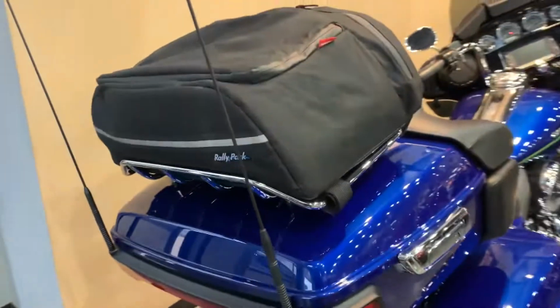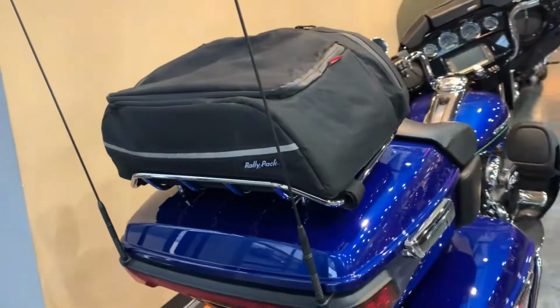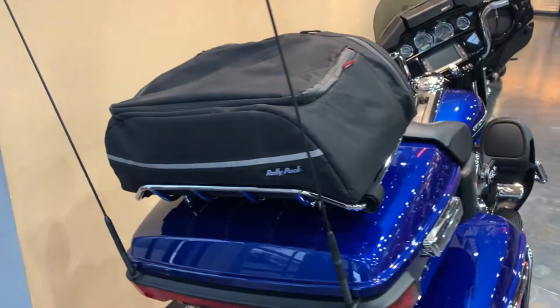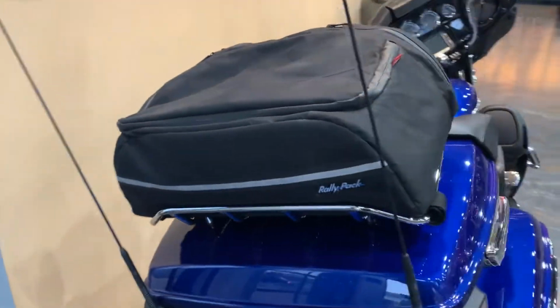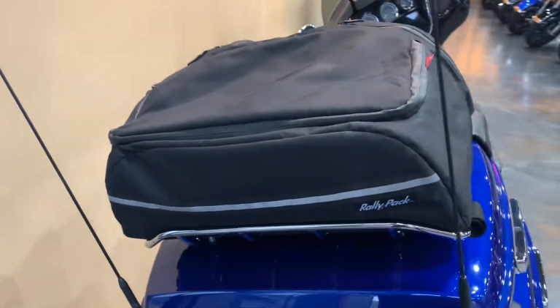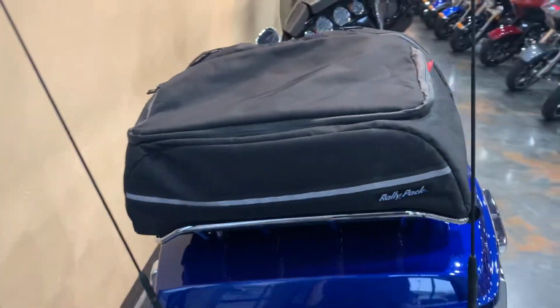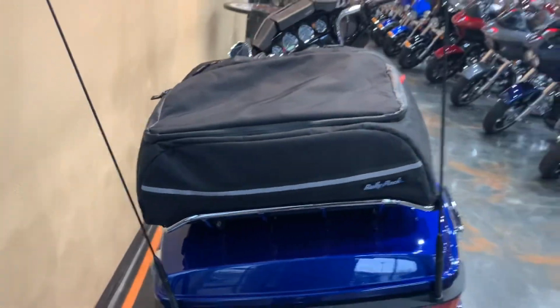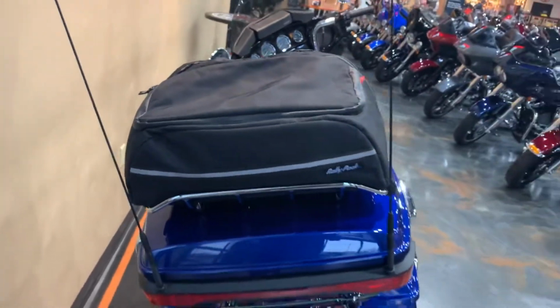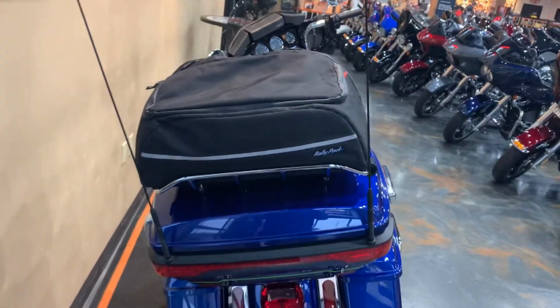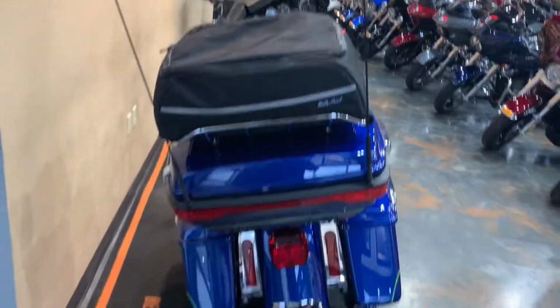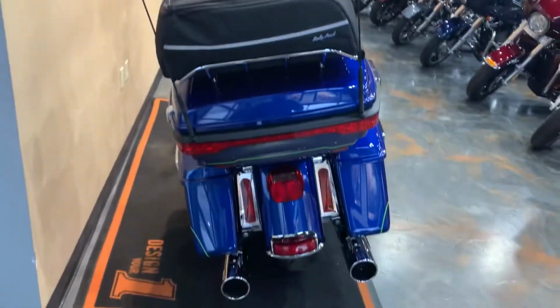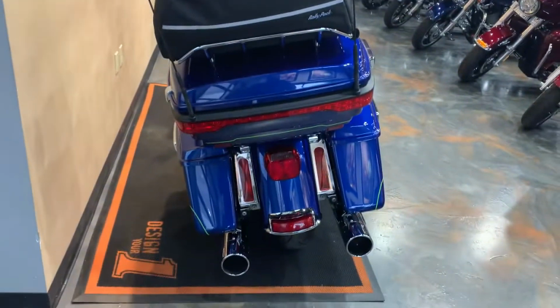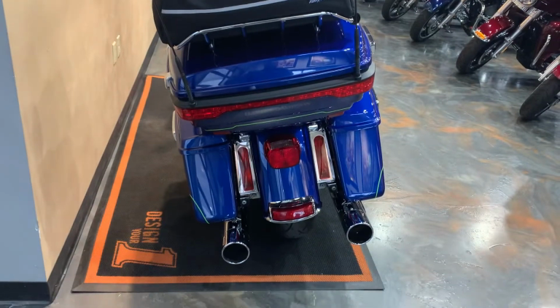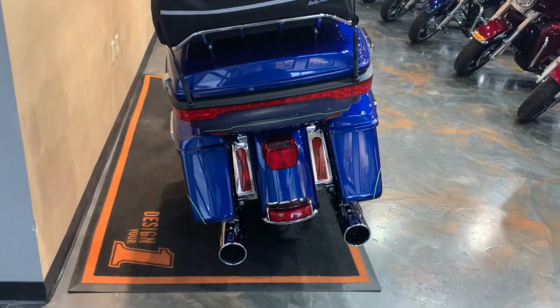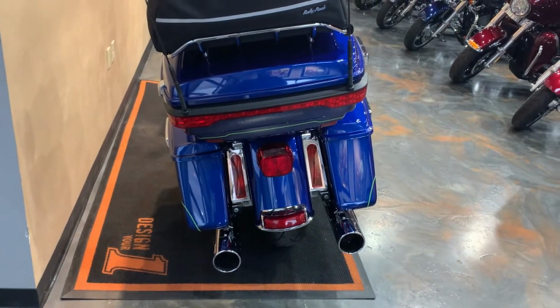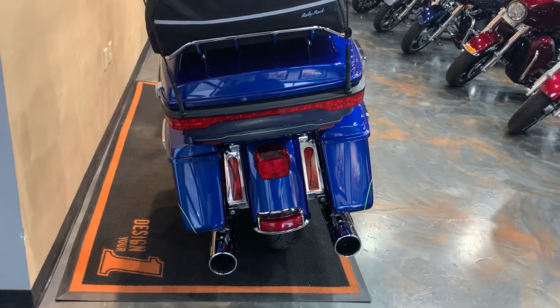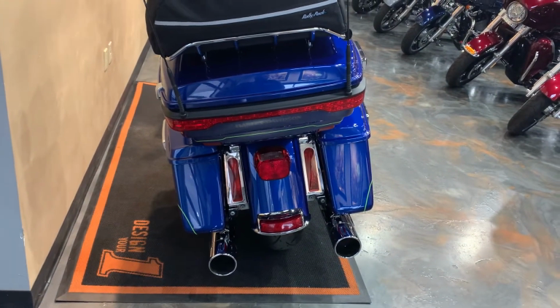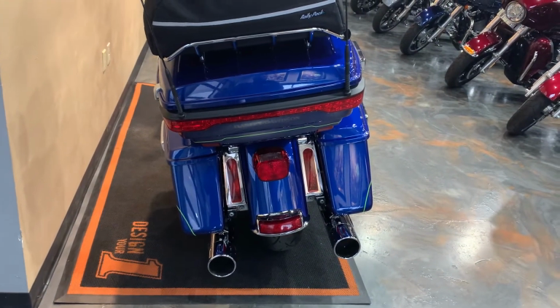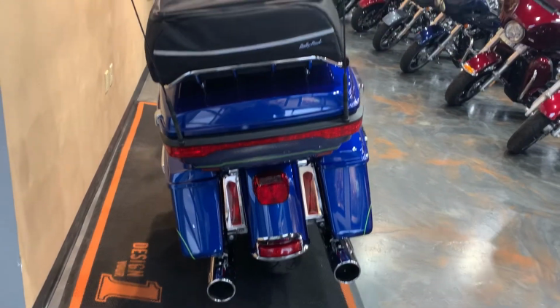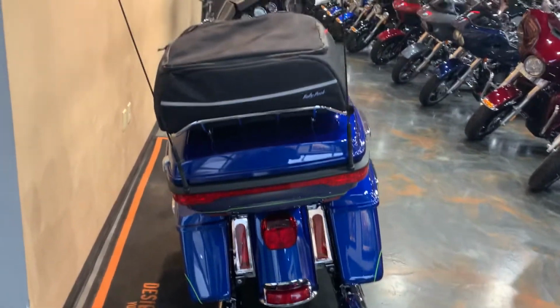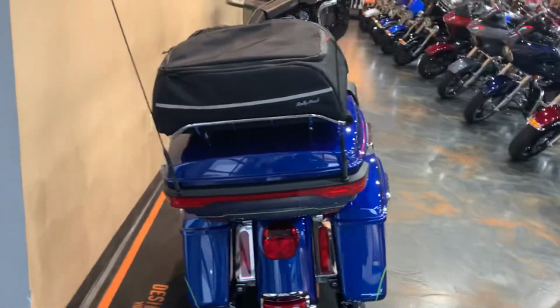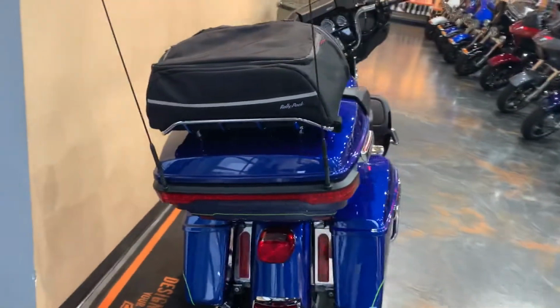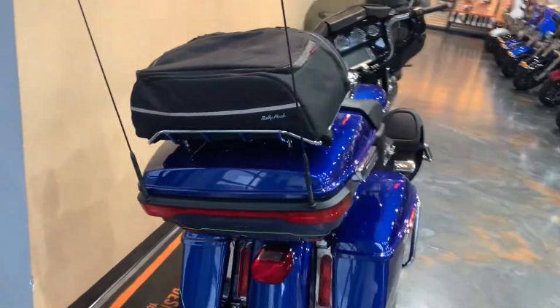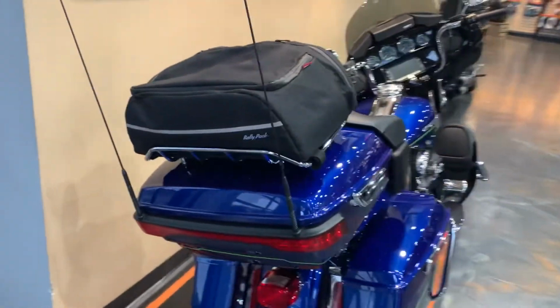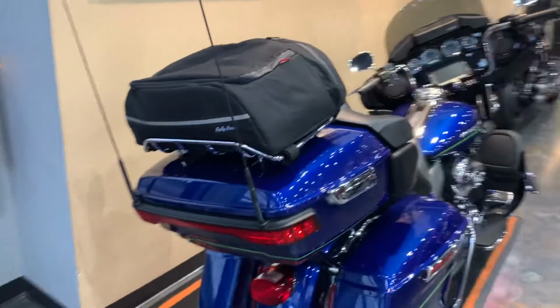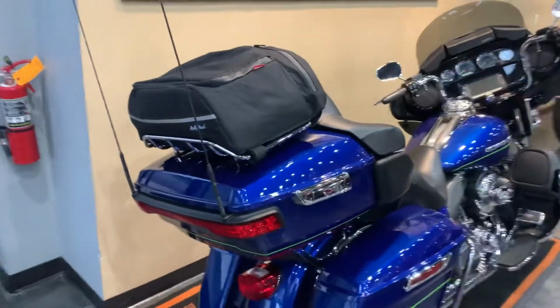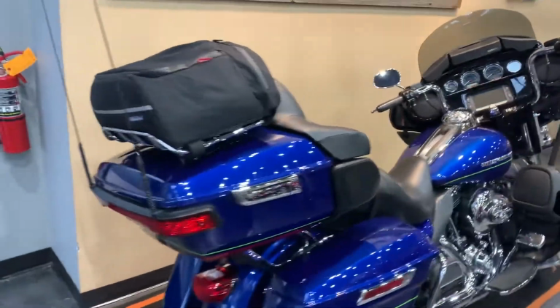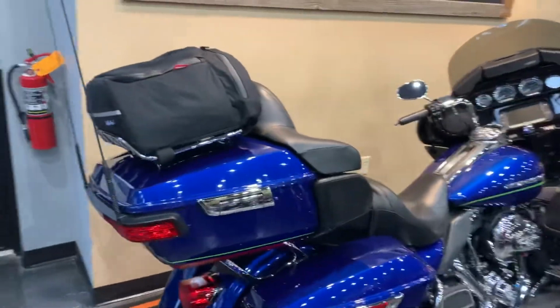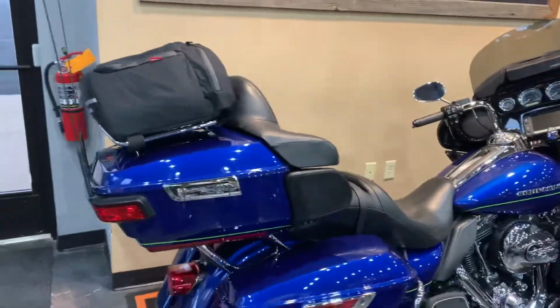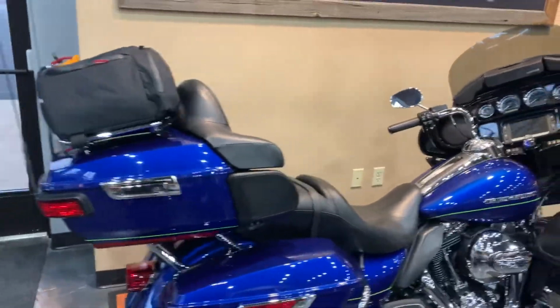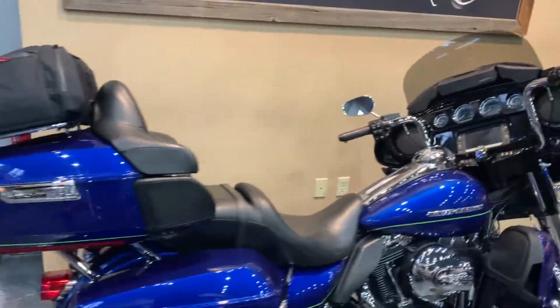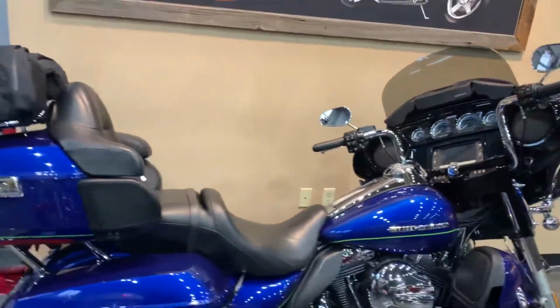Nice little added extra storage there on the road. LED filler lights. I believe there is a bike cover in that luggage there — I did not pull it out.